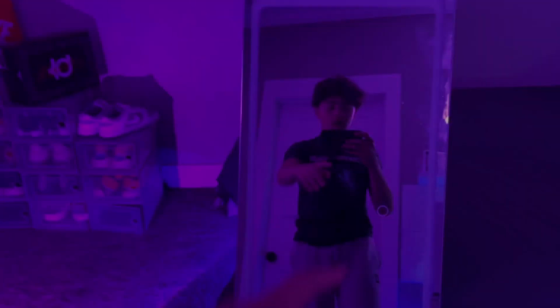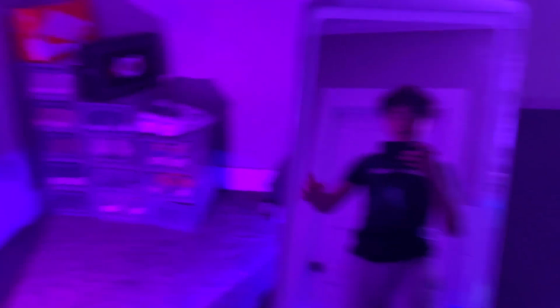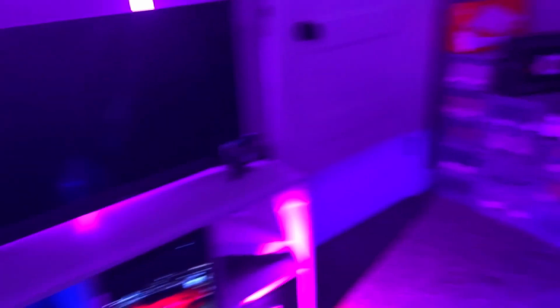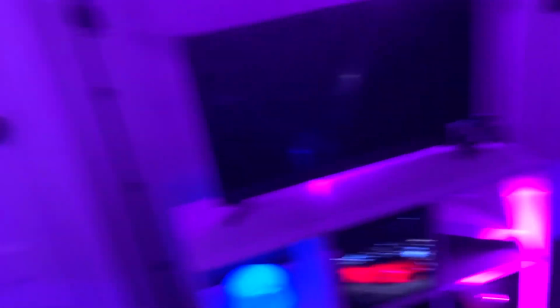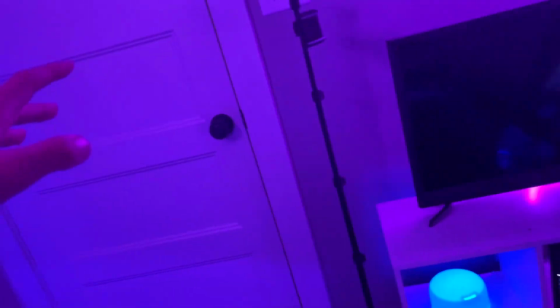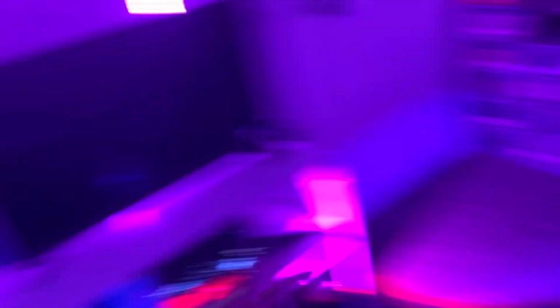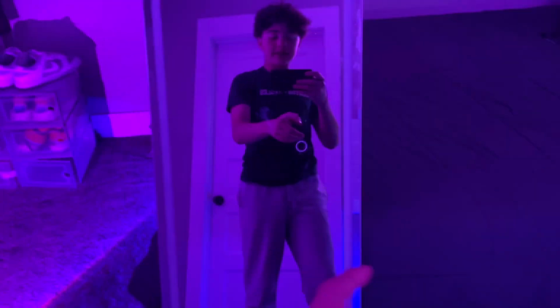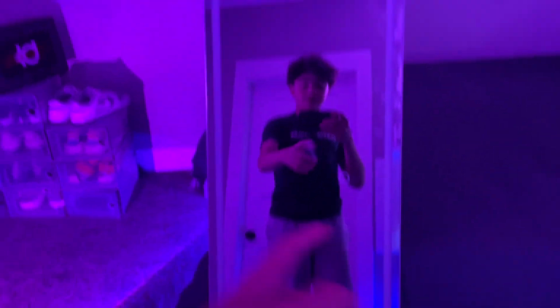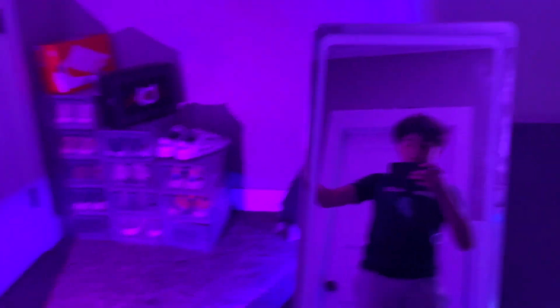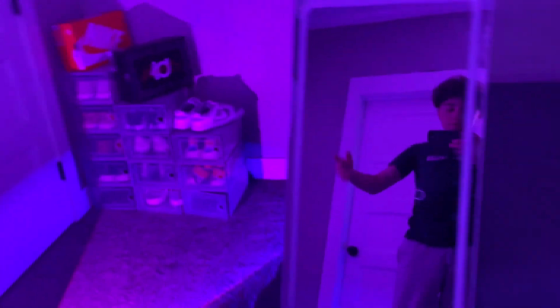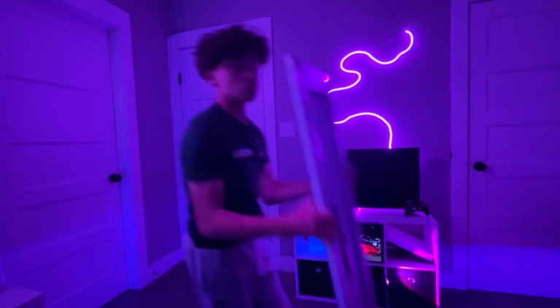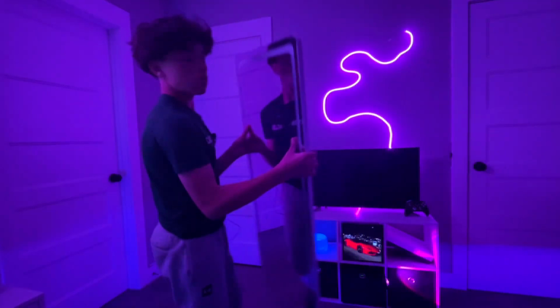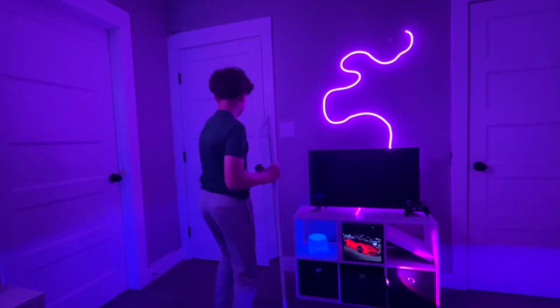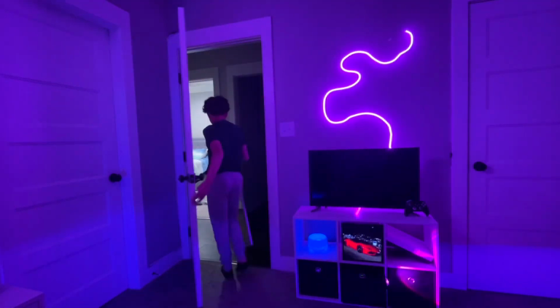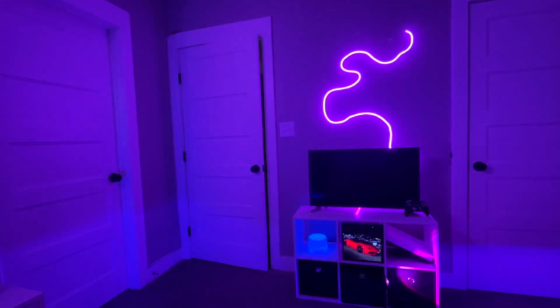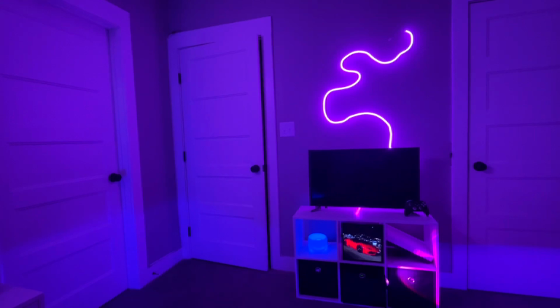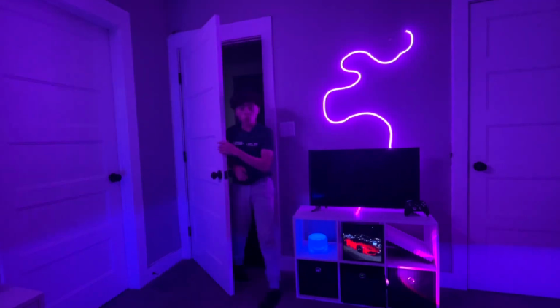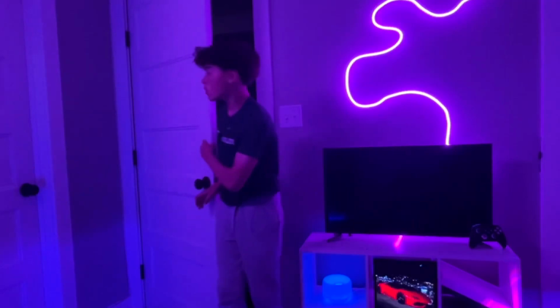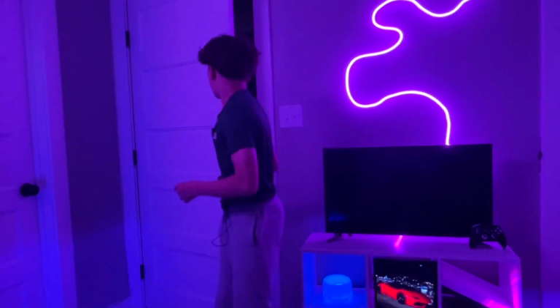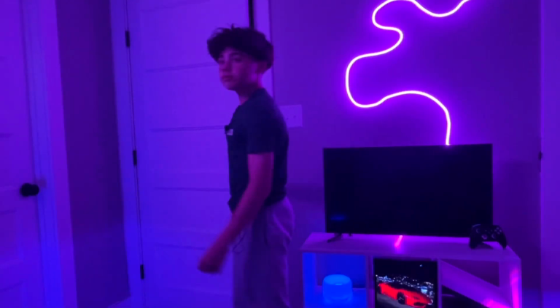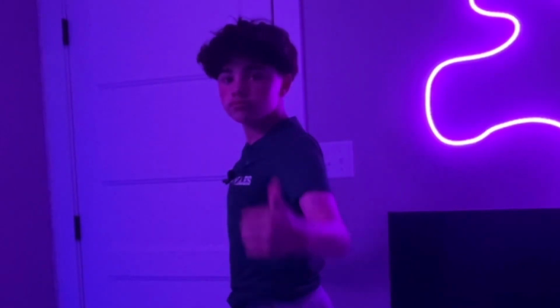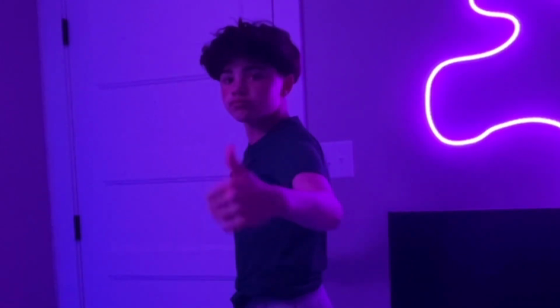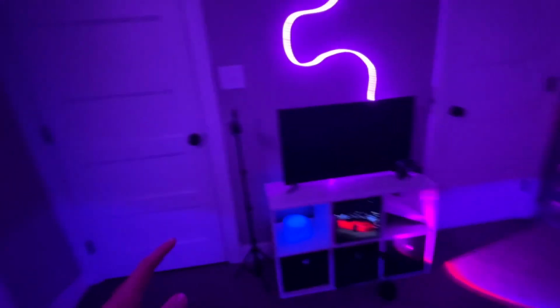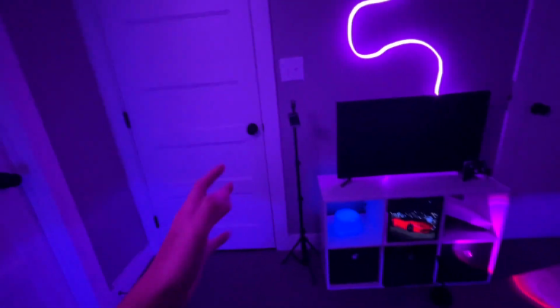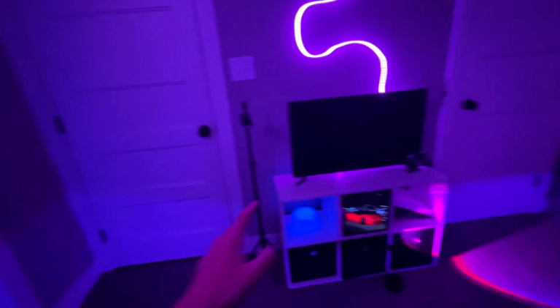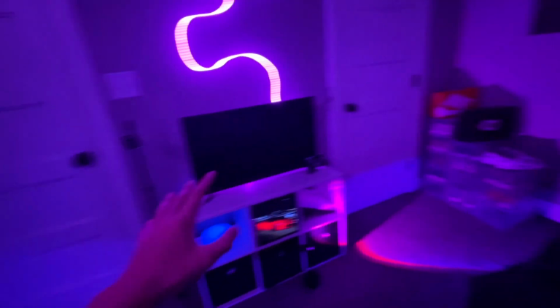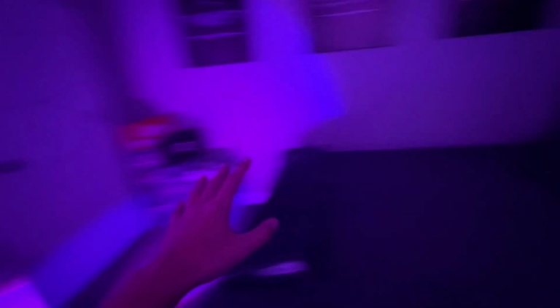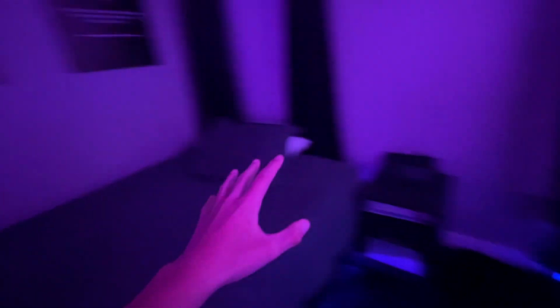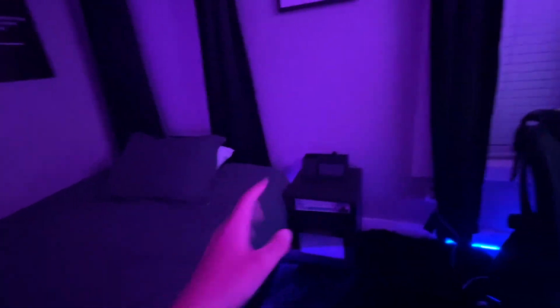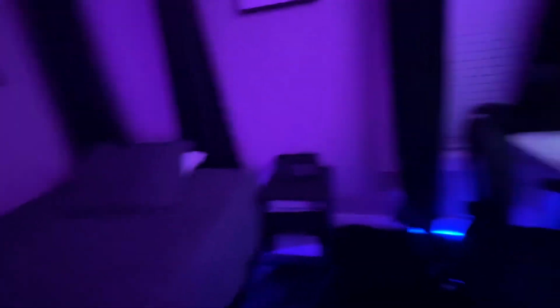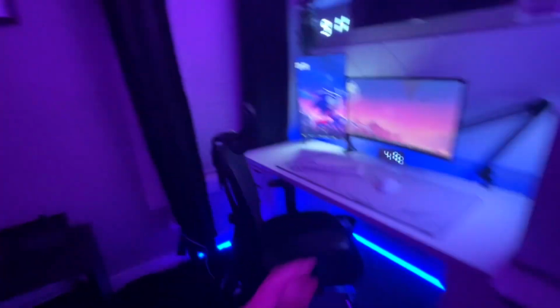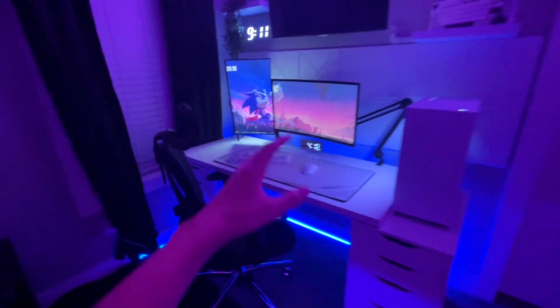Alright, this is actually not my mirror, it's my sister's, so I'm going to take this out and then we'll get to the video. So this is how I'm going to do it — first I'm going to go over my room, and then next I'll do my setup.